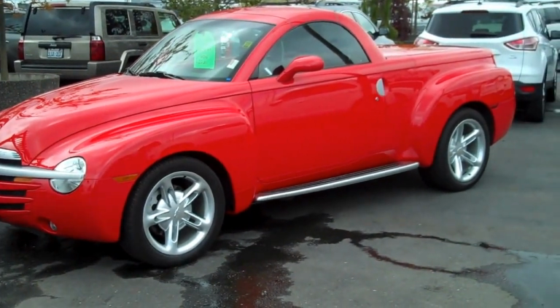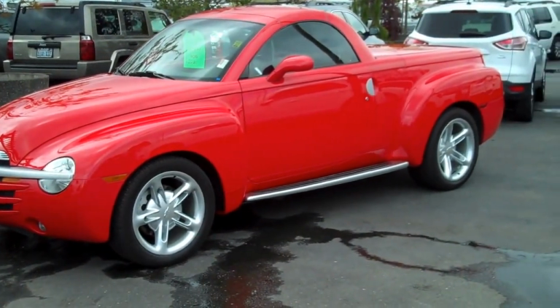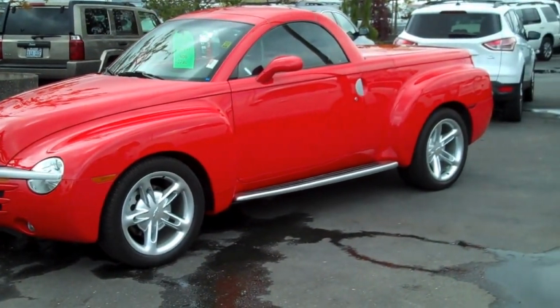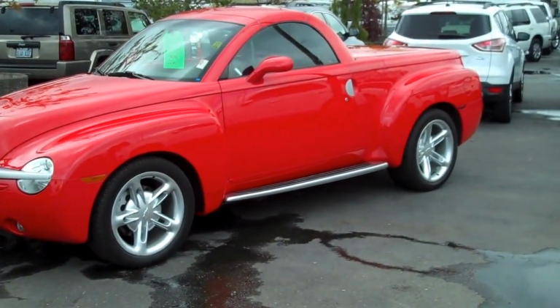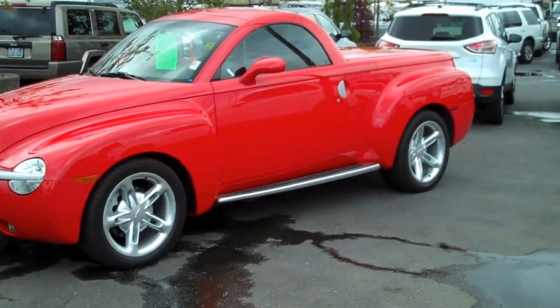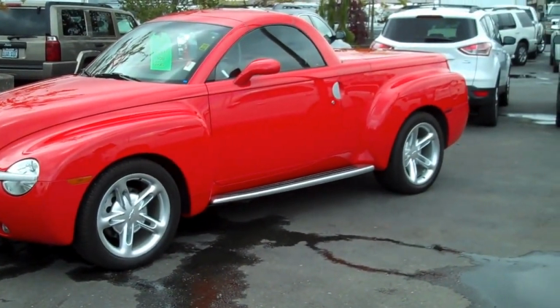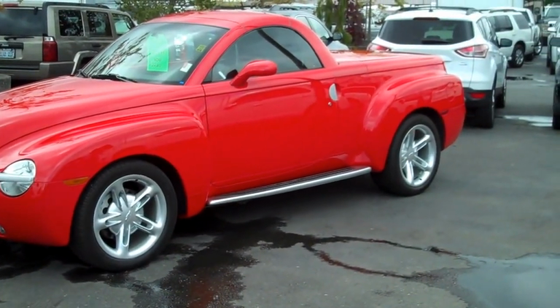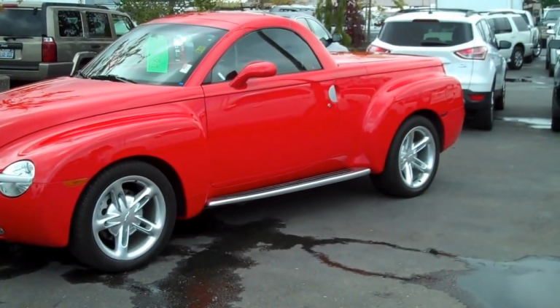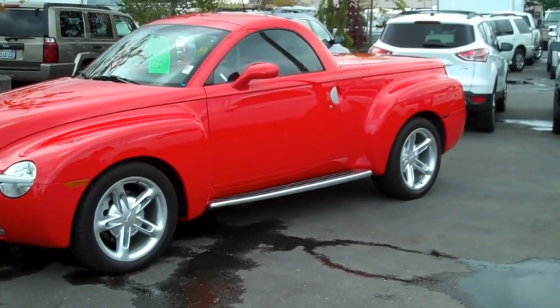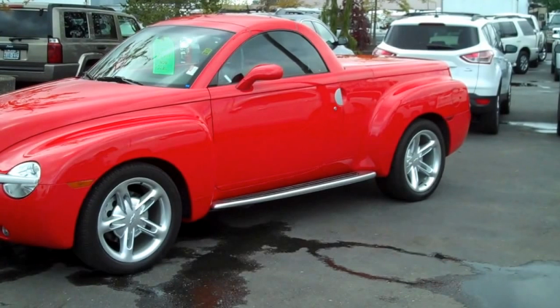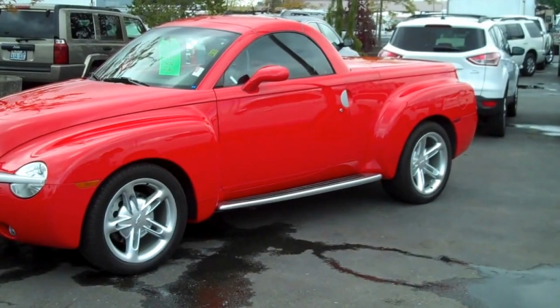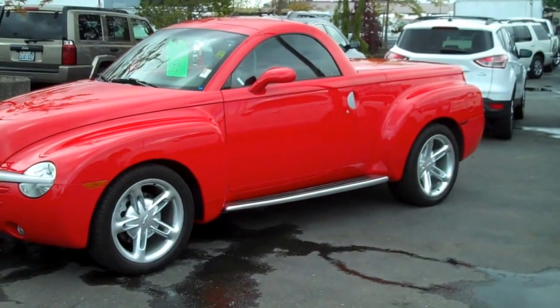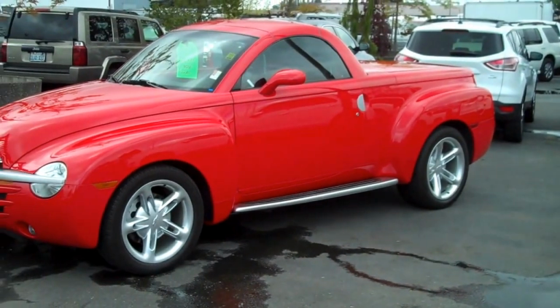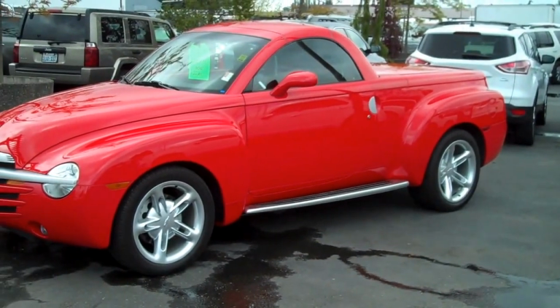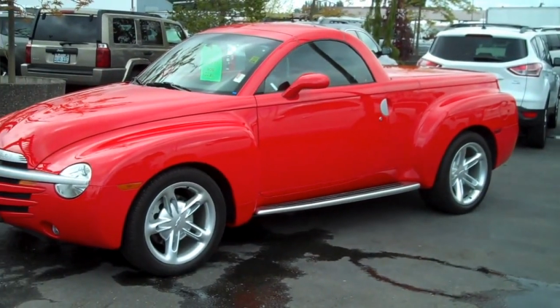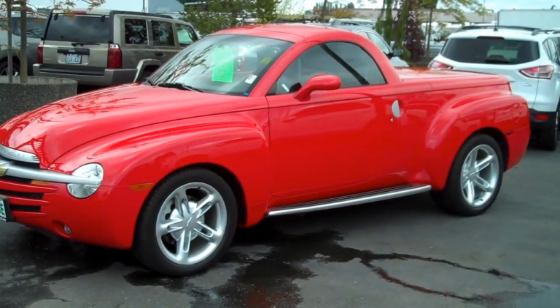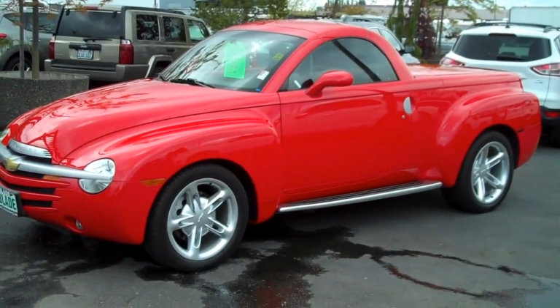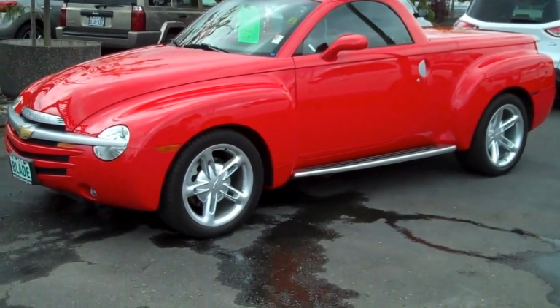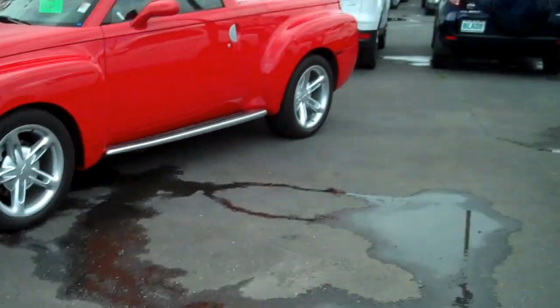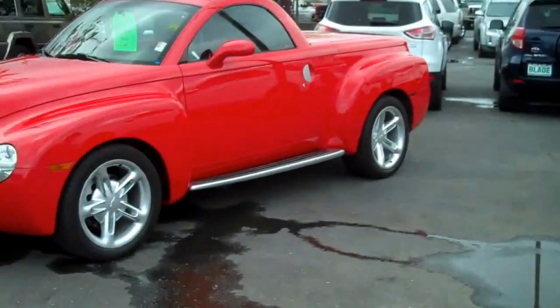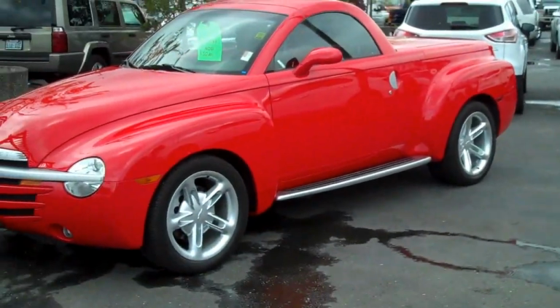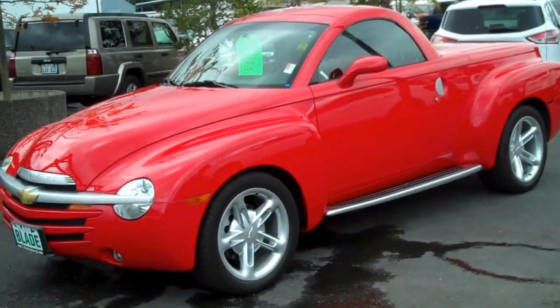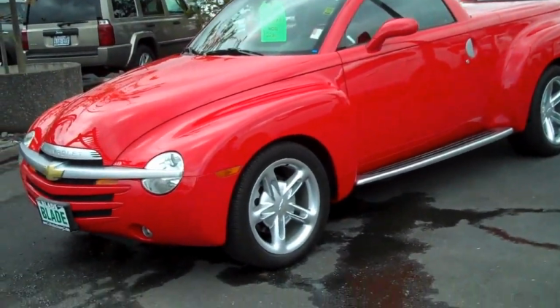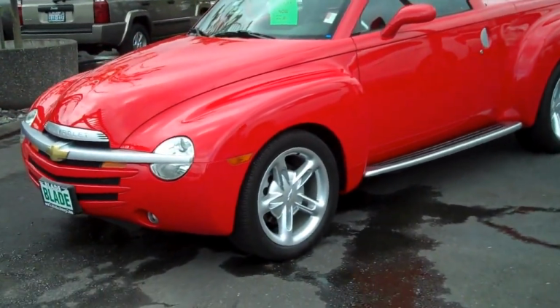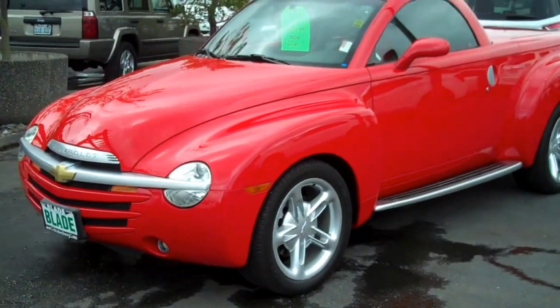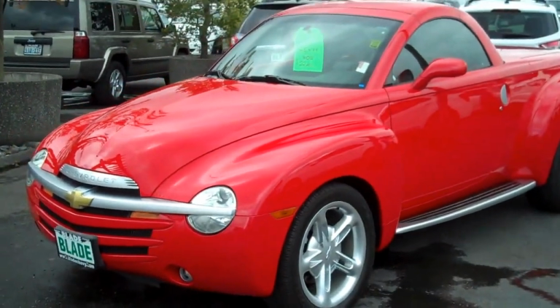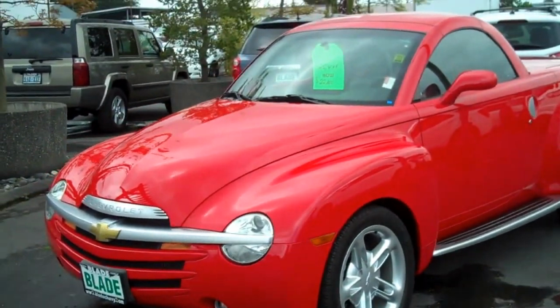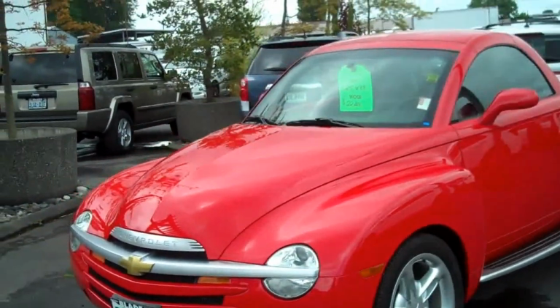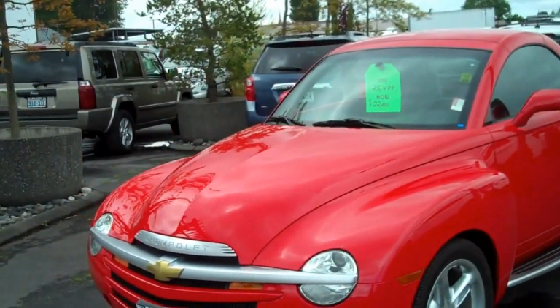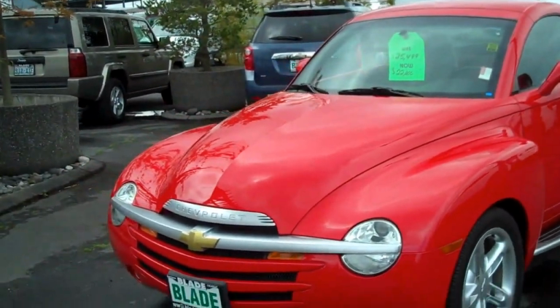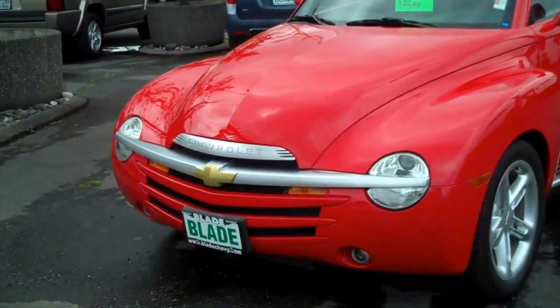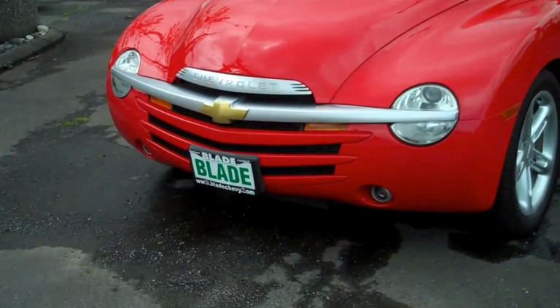It has the small bed in the back, a tonneau cover that holds tight, a power retractable roof. It's got a unique appearance — it really stands out.